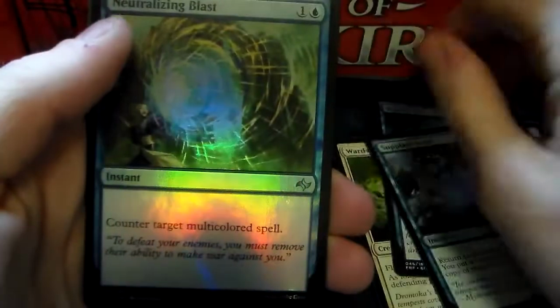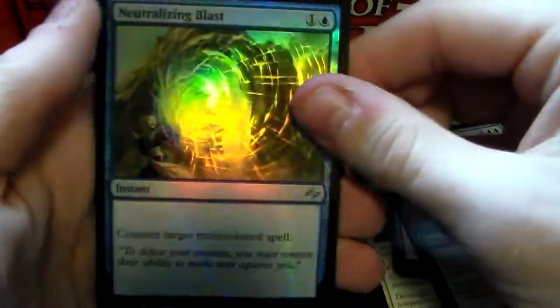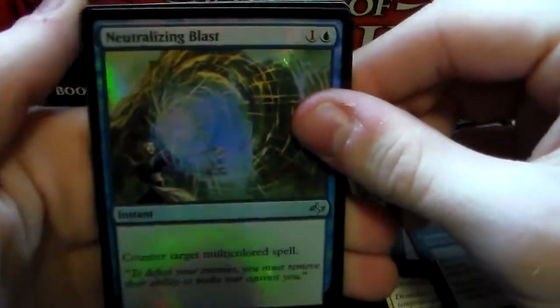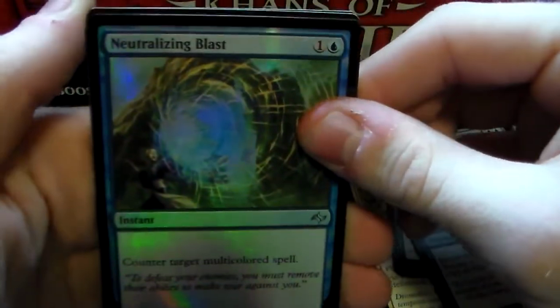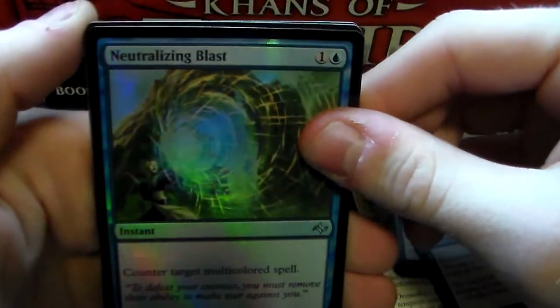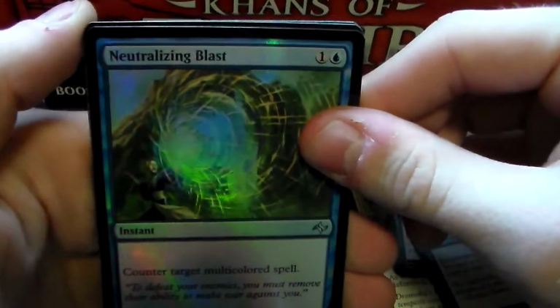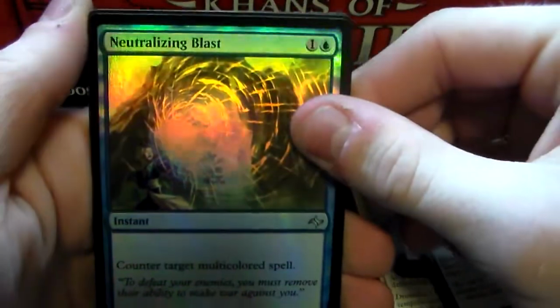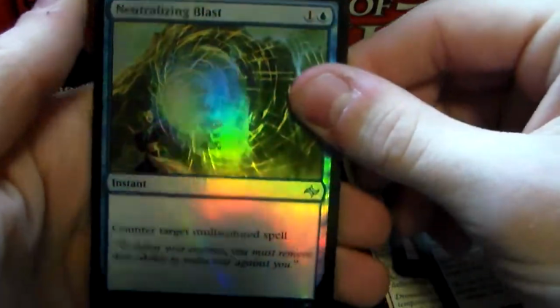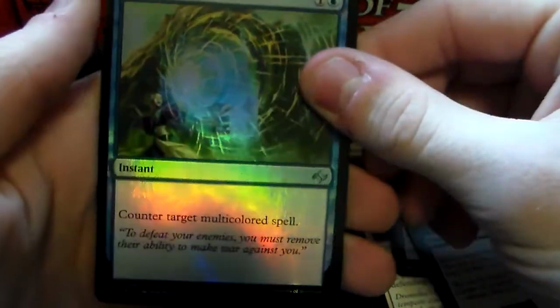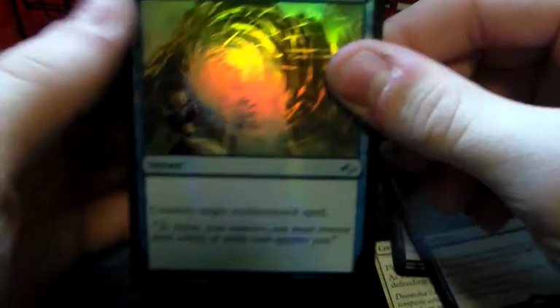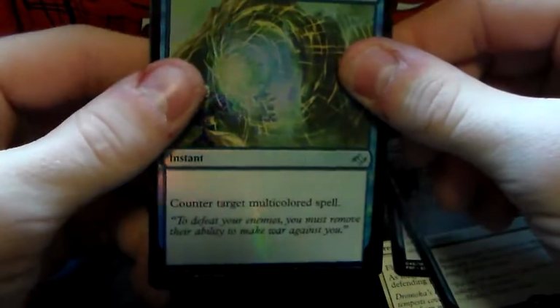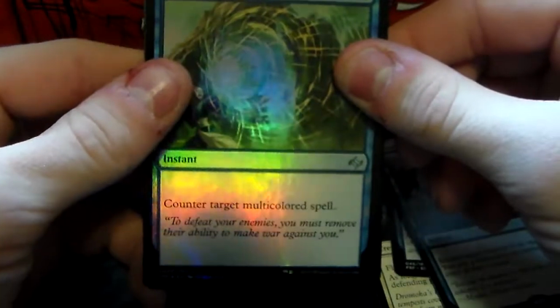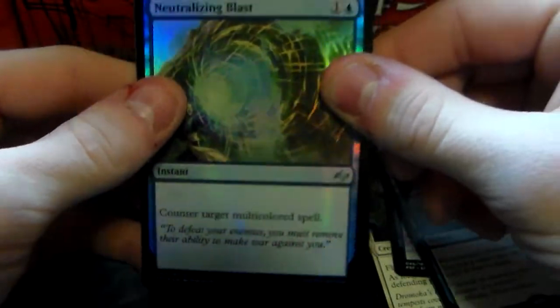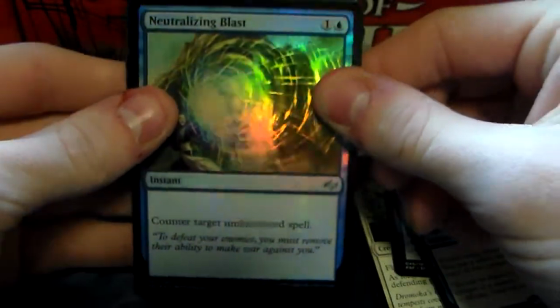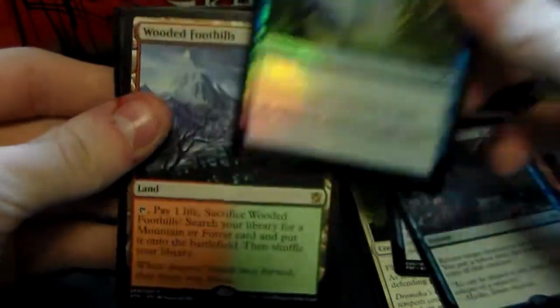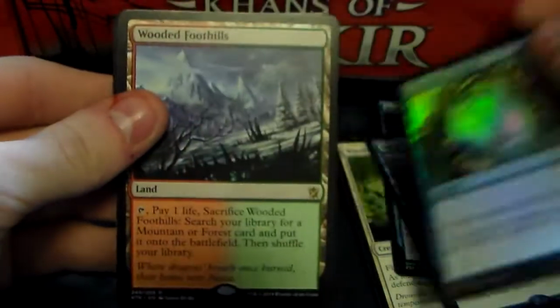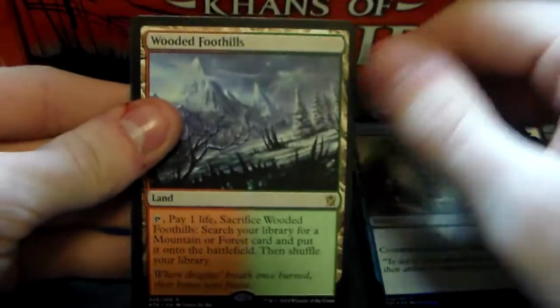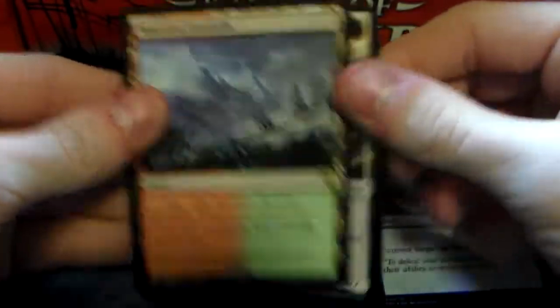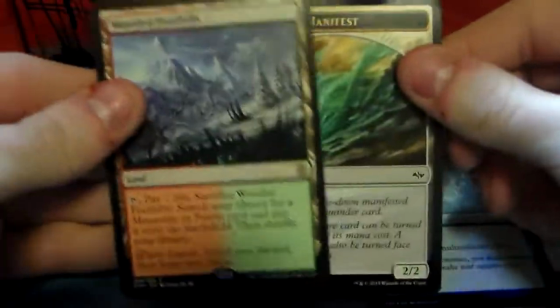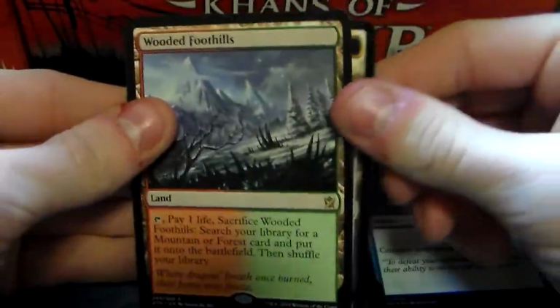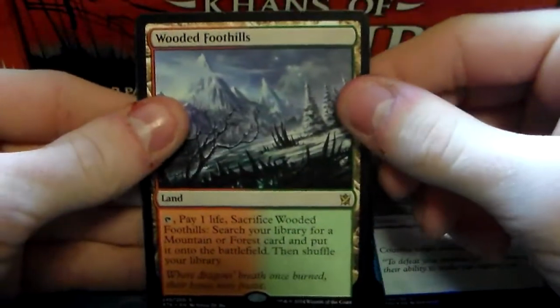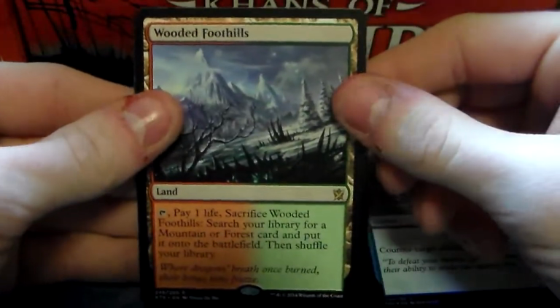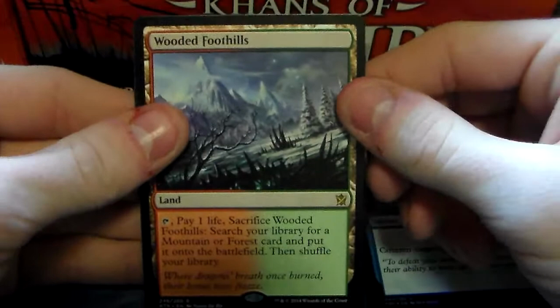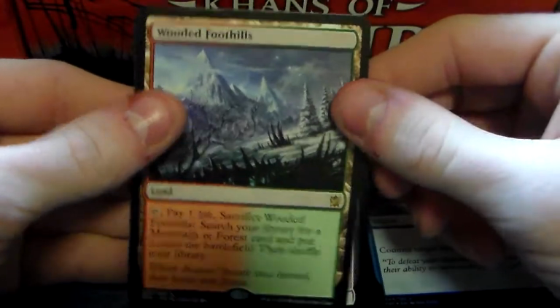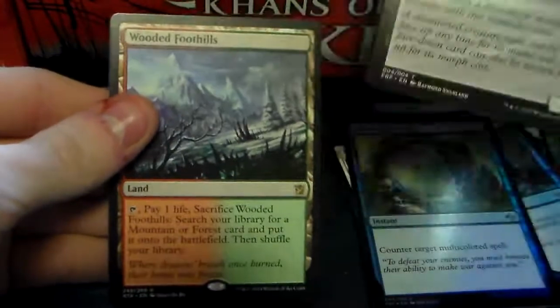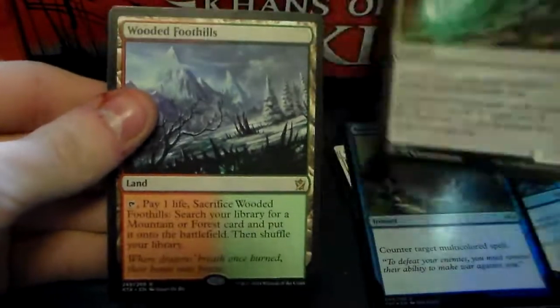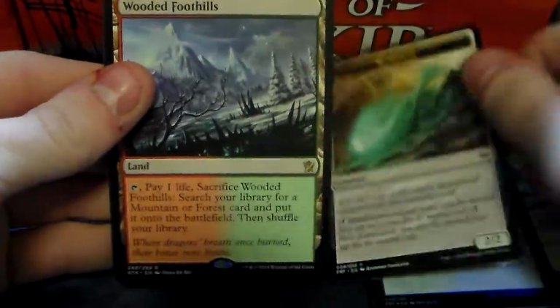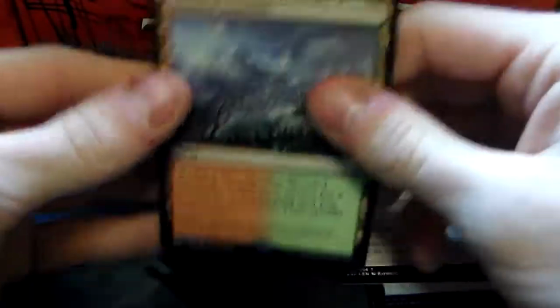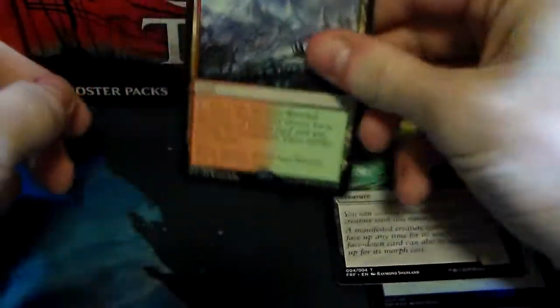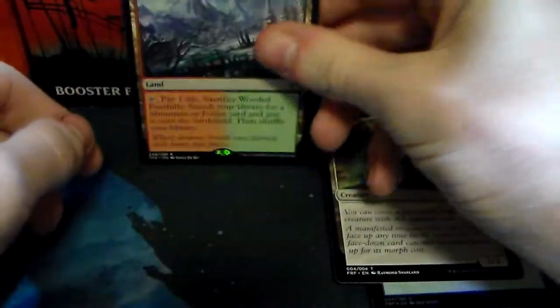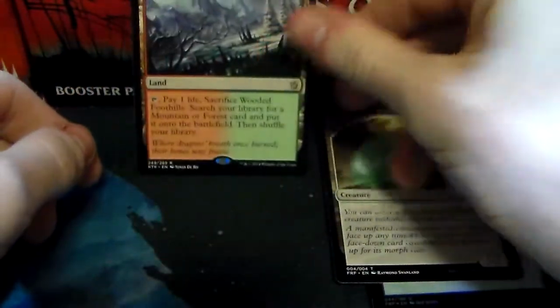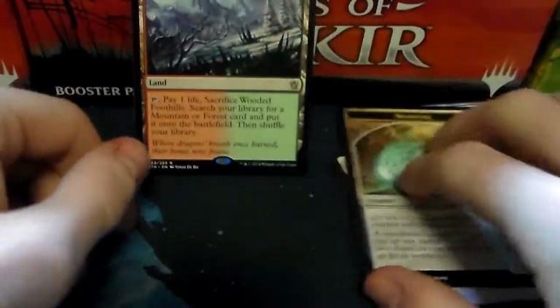And a foil Neutralizing Blast — one blue, counter target multicolor spell. We got a Ward of Foothills! Fetchland! So I'll put that up there.